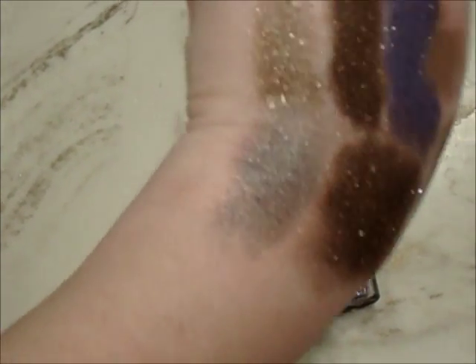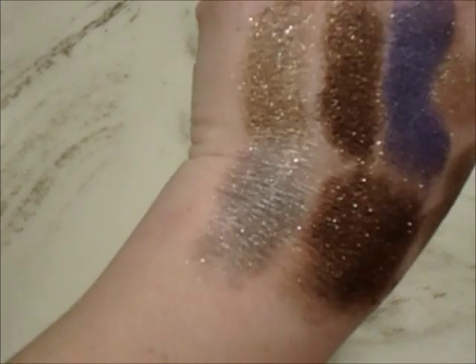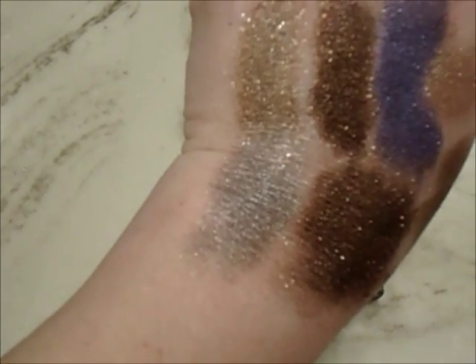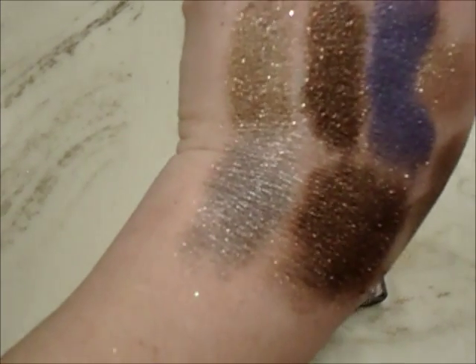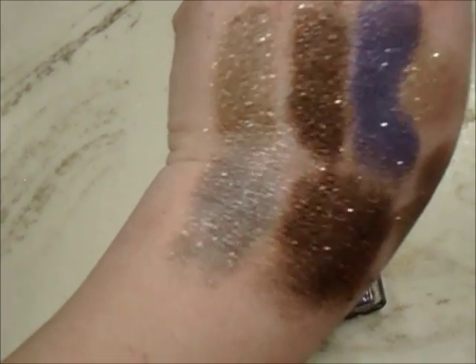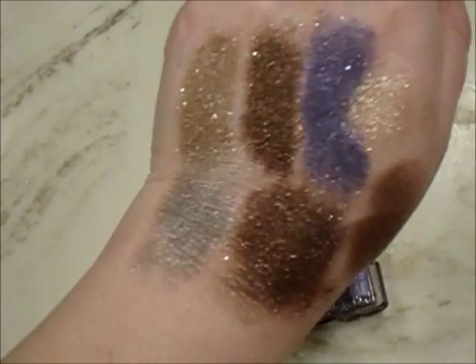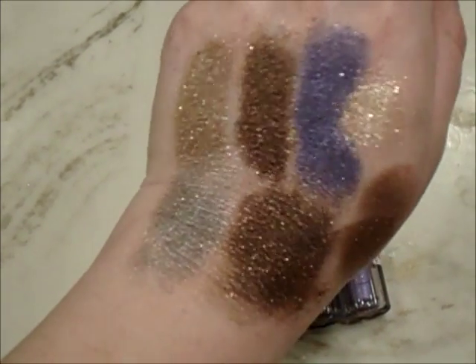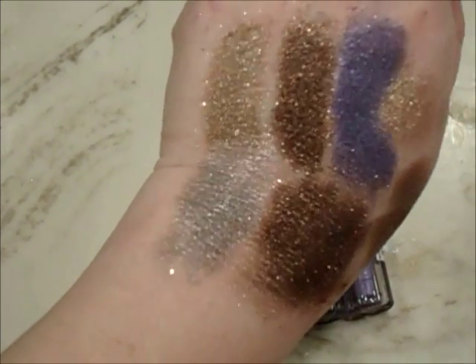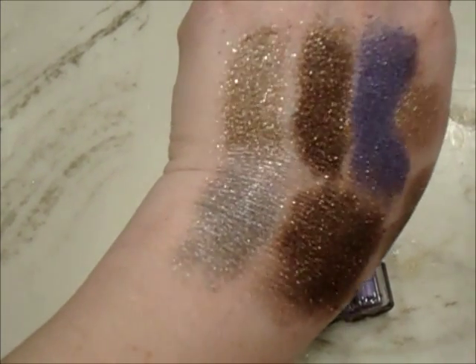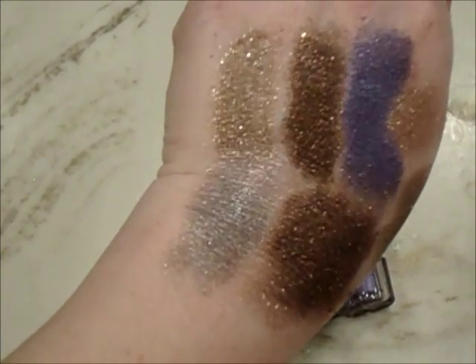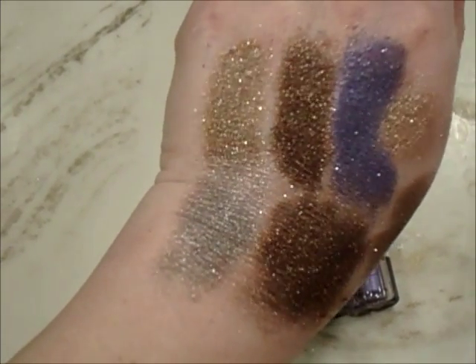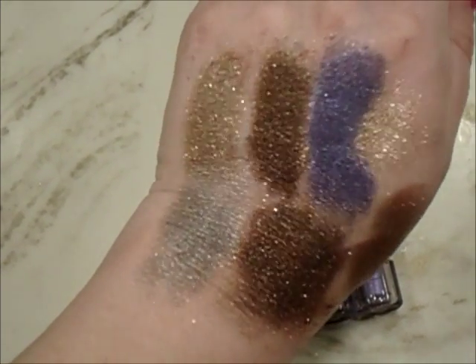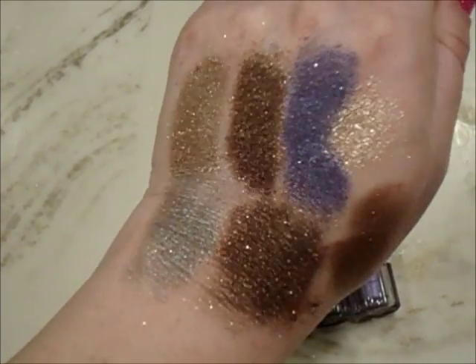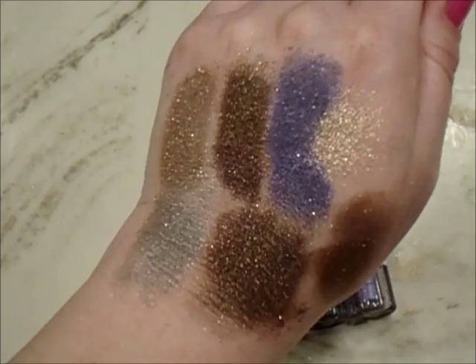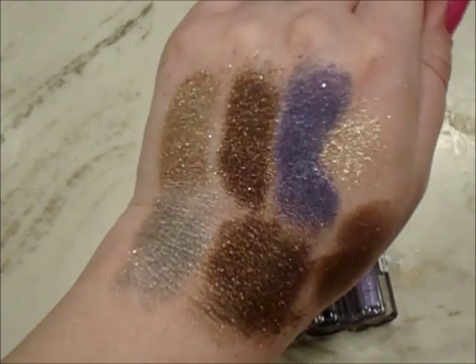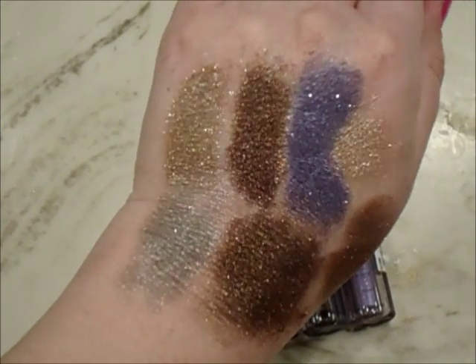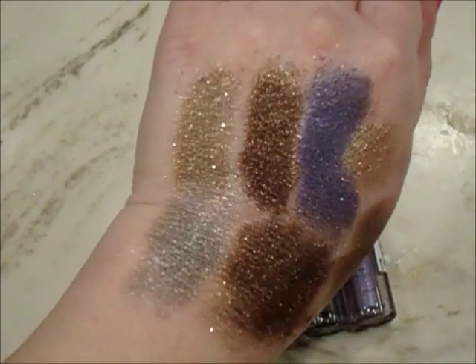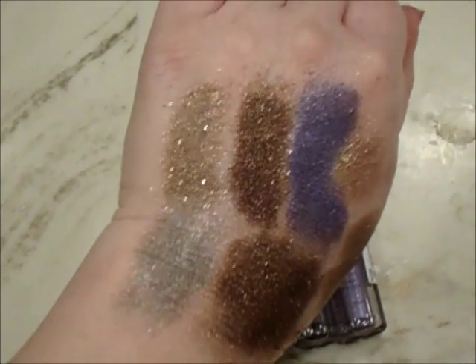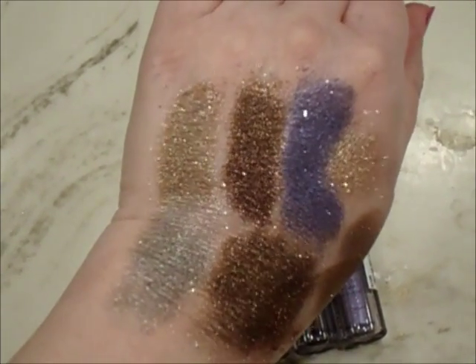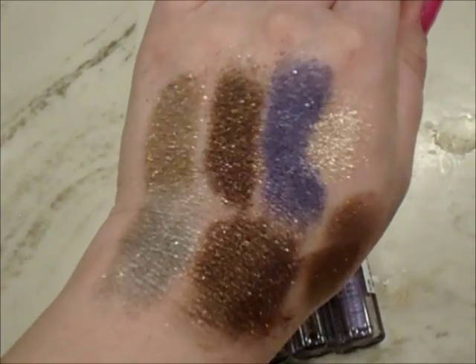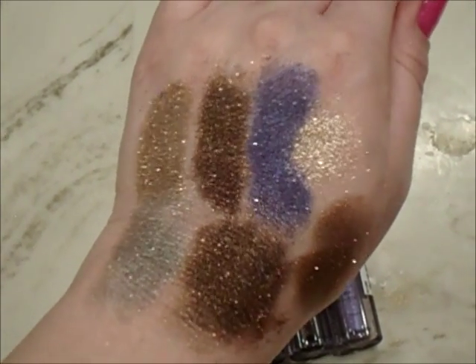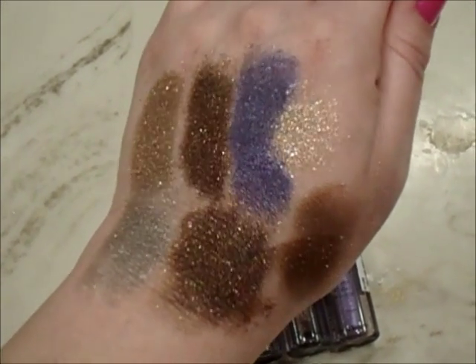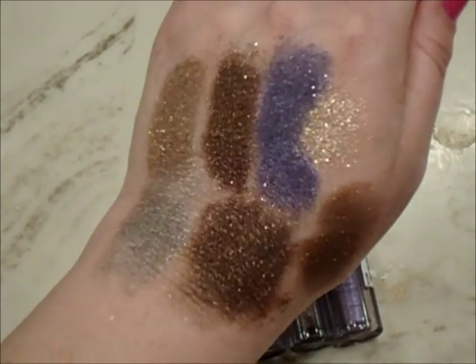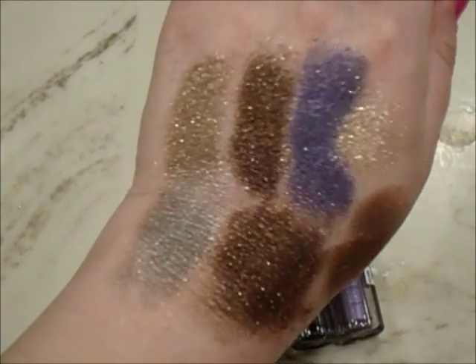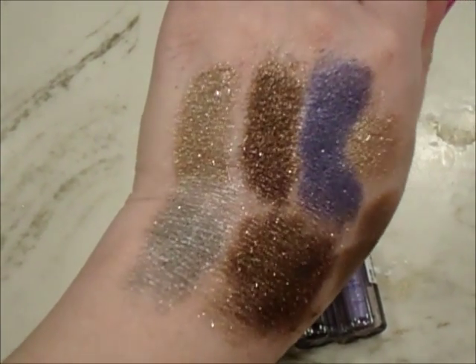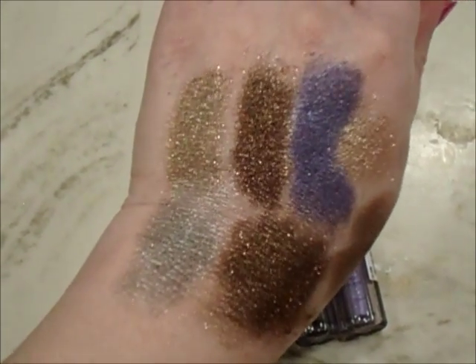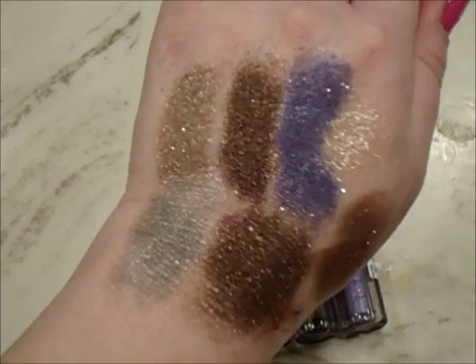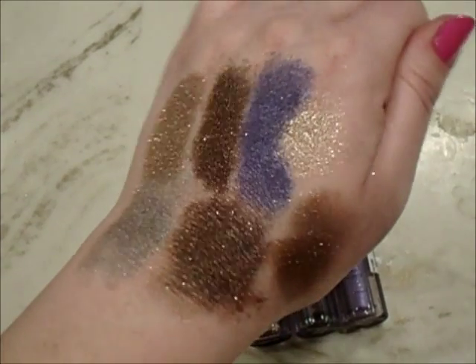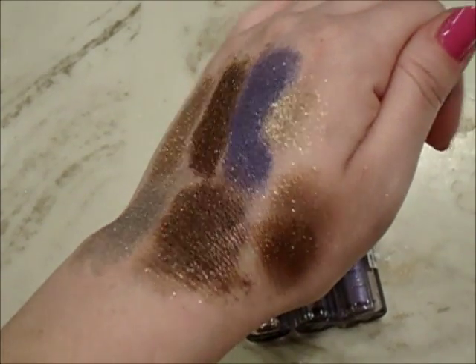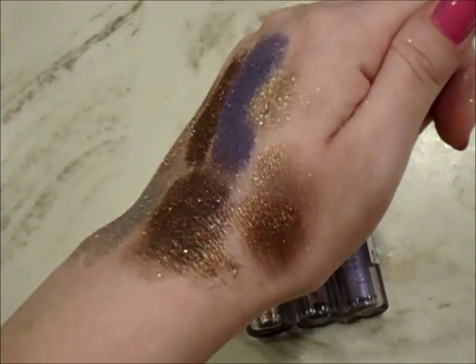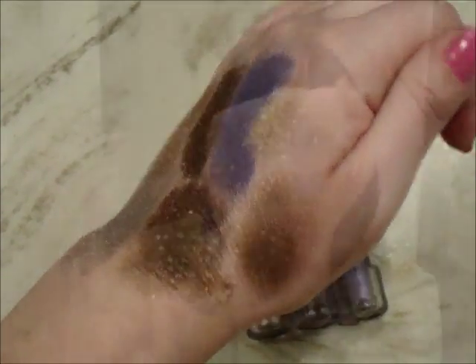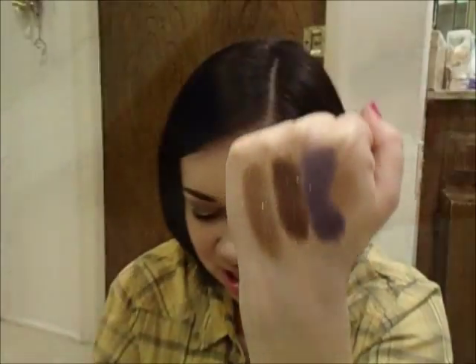And then that is that gray one right there at the bottom, the Hot Topic one. So it still does have sparkle, but the other ones — it doesn't remind you of, like, princessy glitteriness. I just think they're so beautiful.